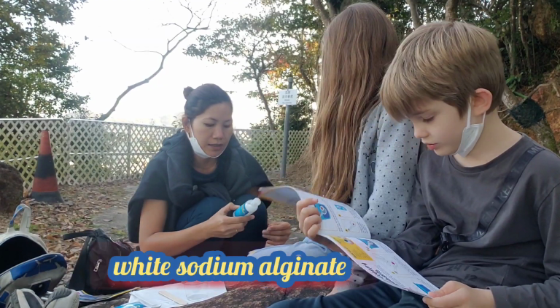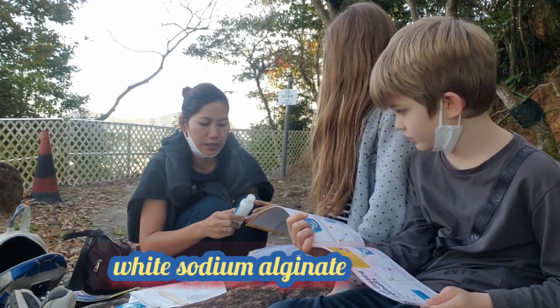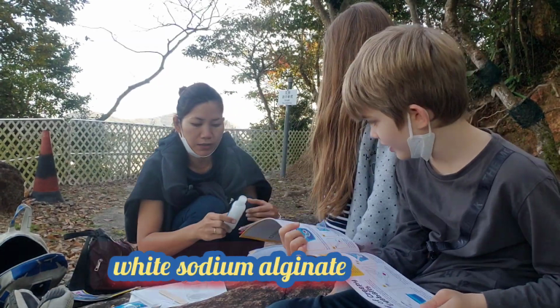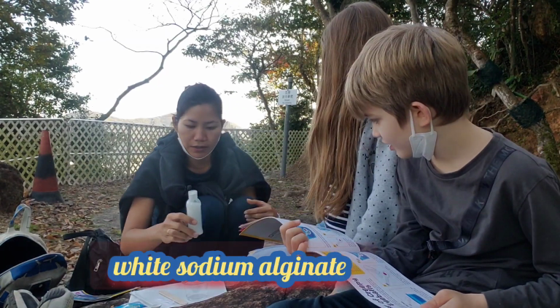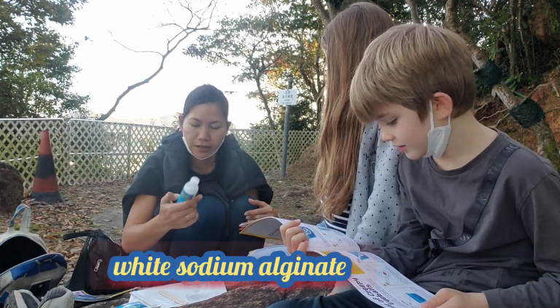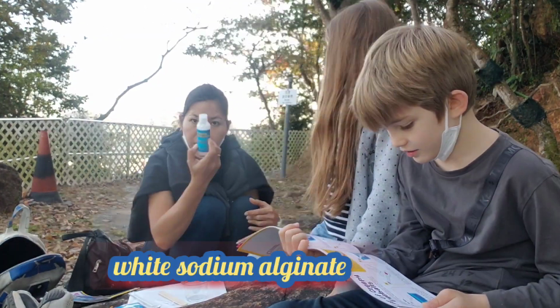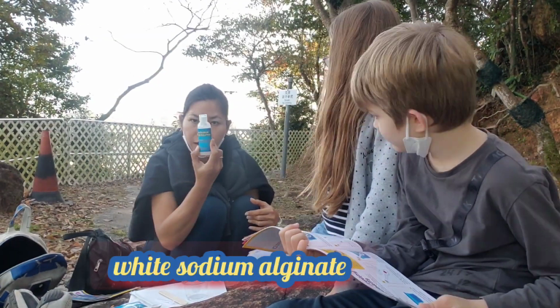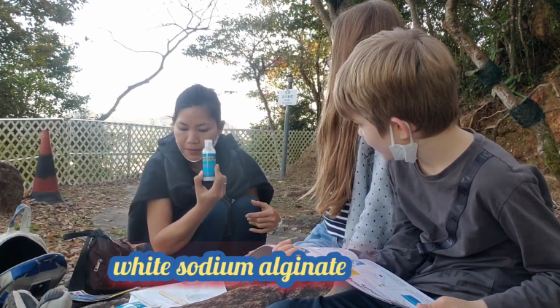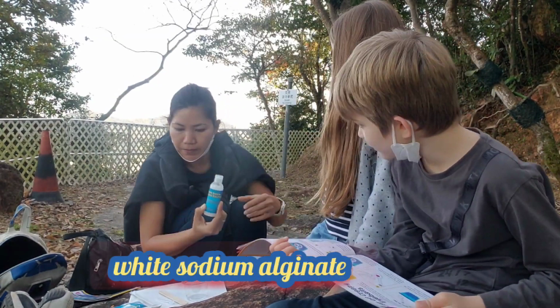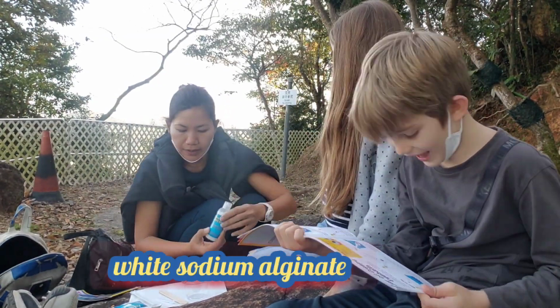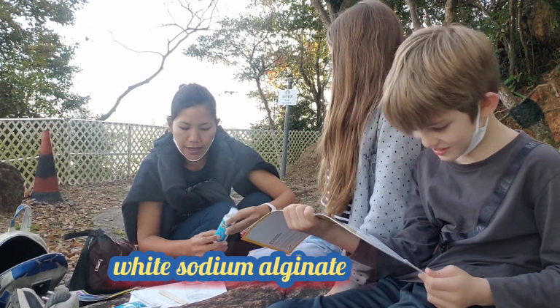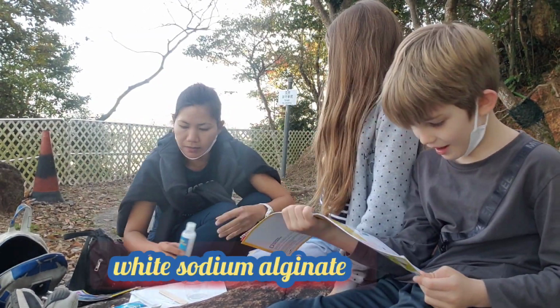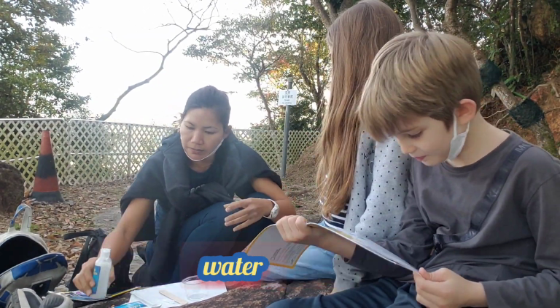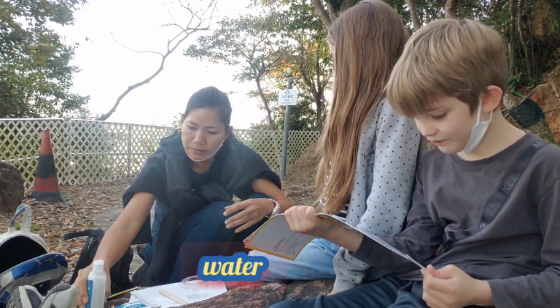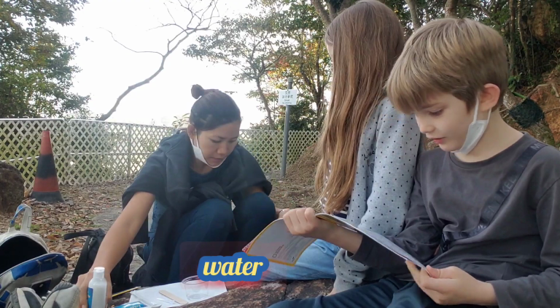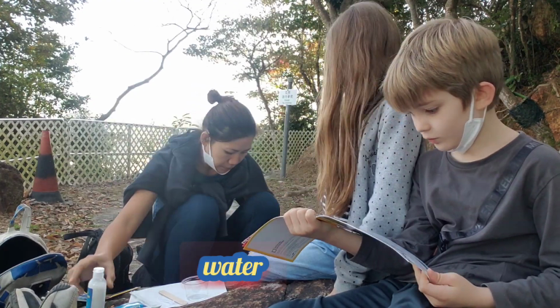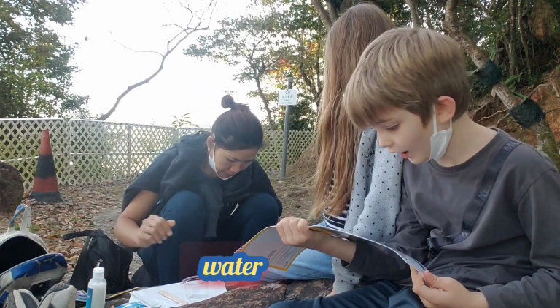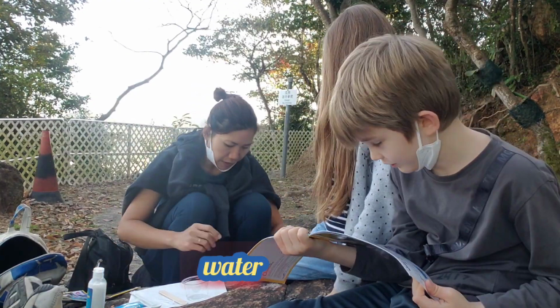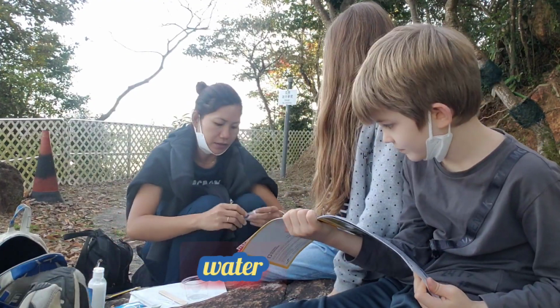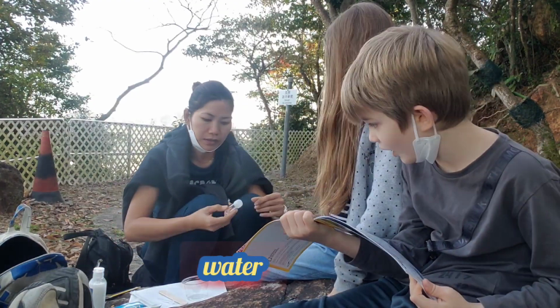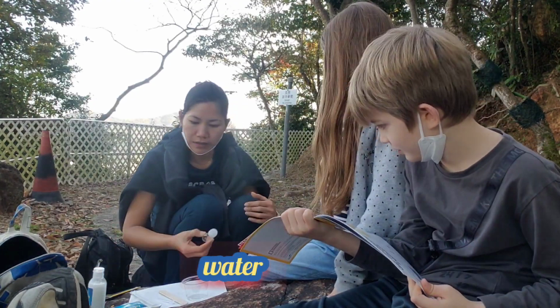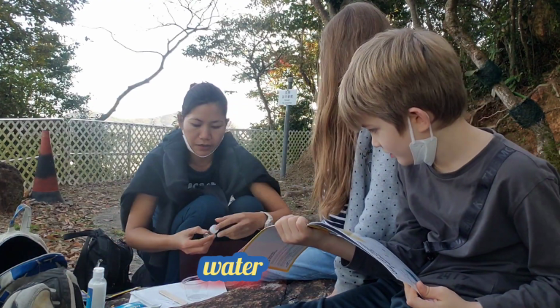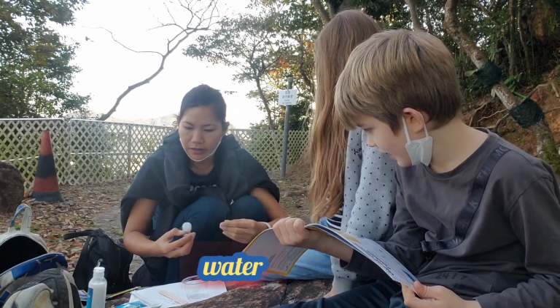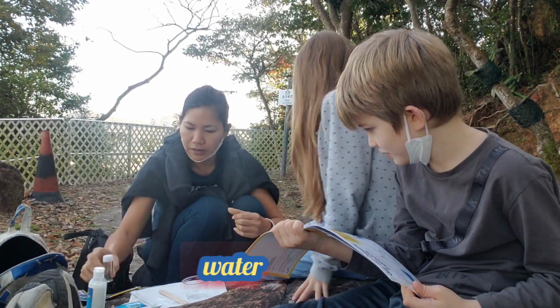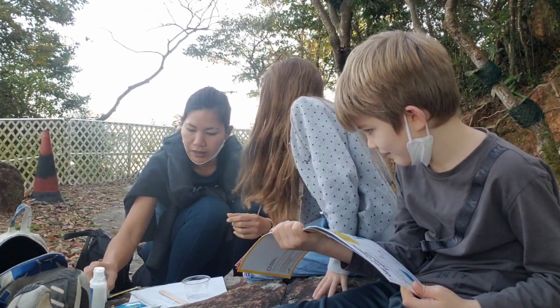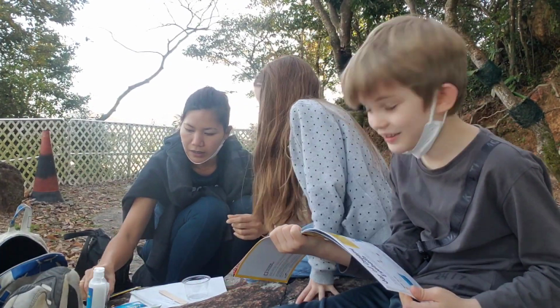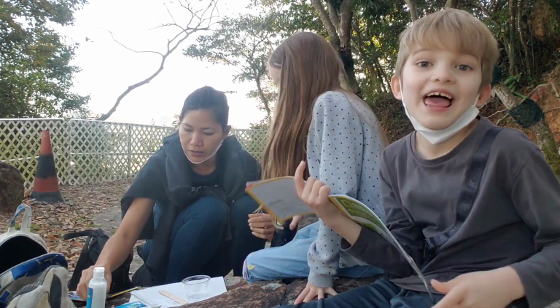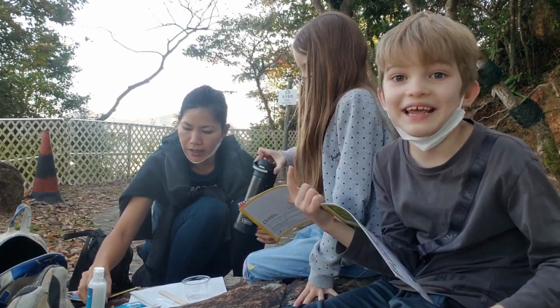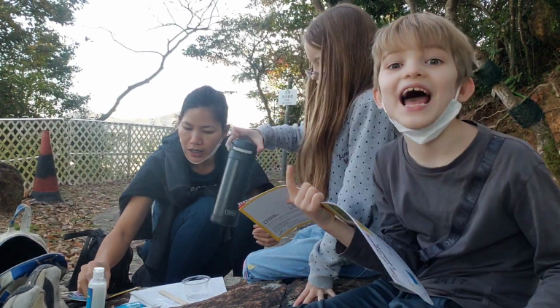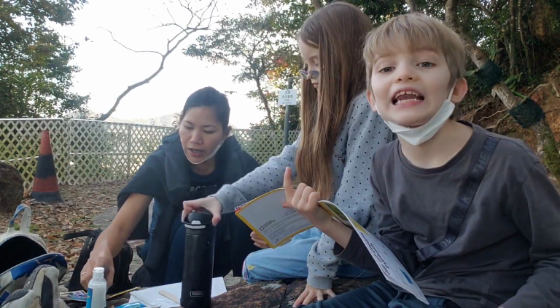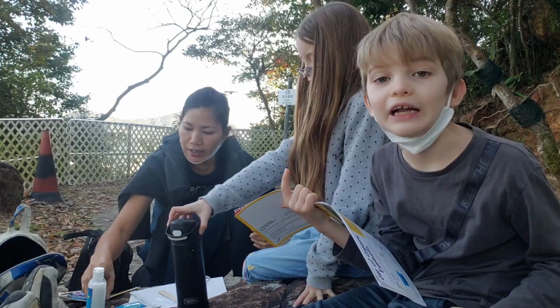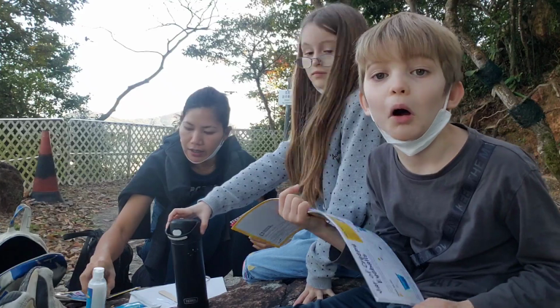Alginate solution. Is it a solution? Yeah. Empty vial, and water. We already got water. It is a lot of water.